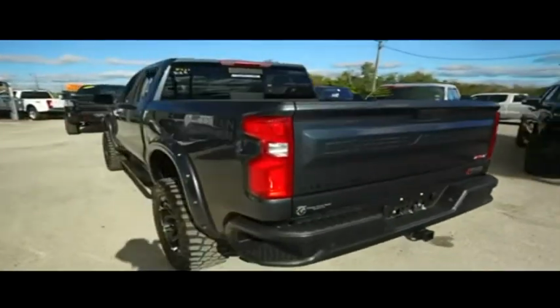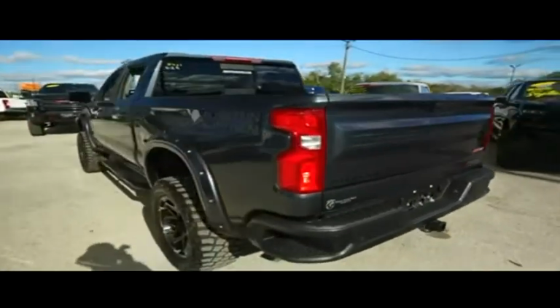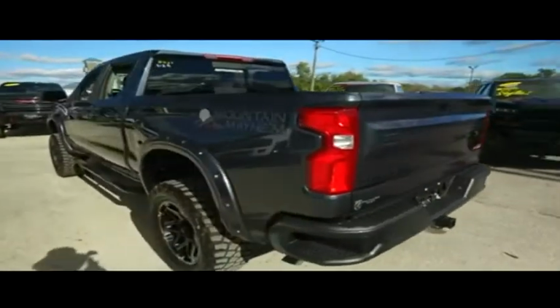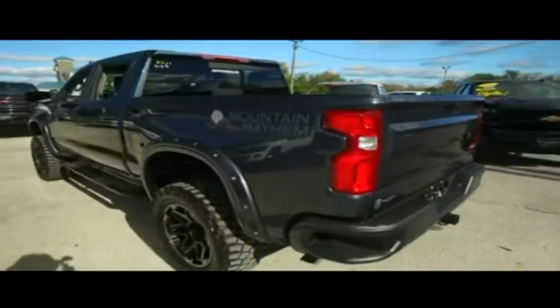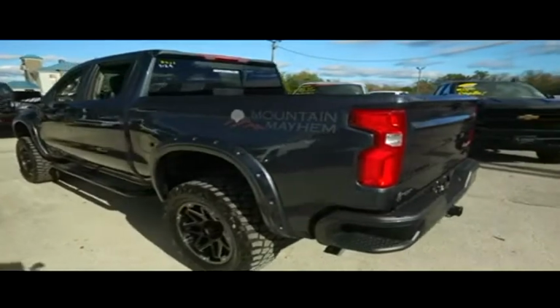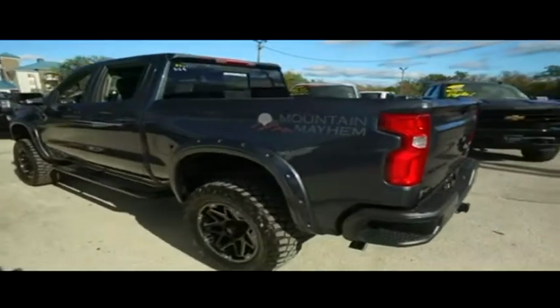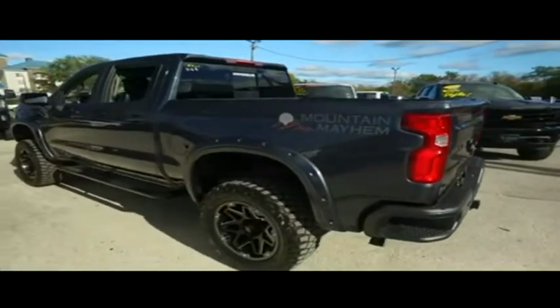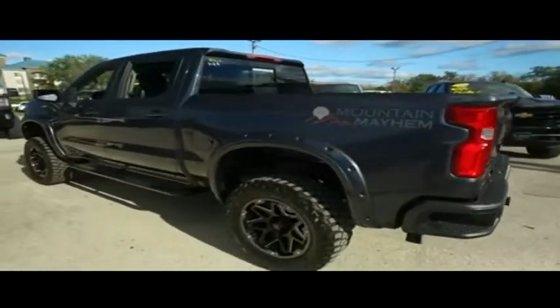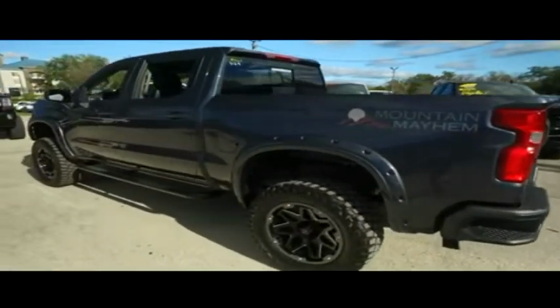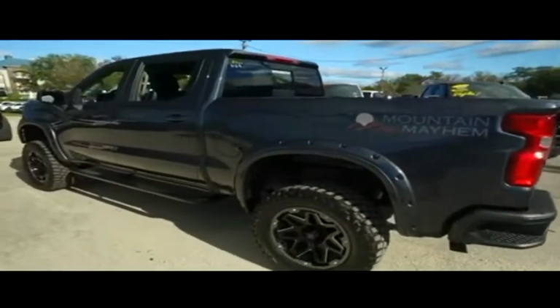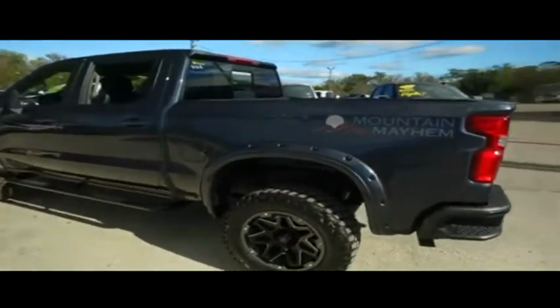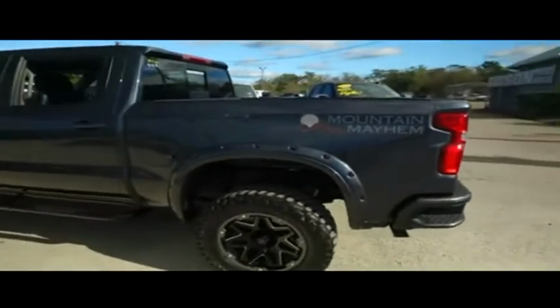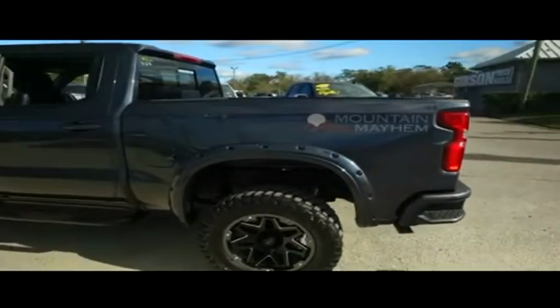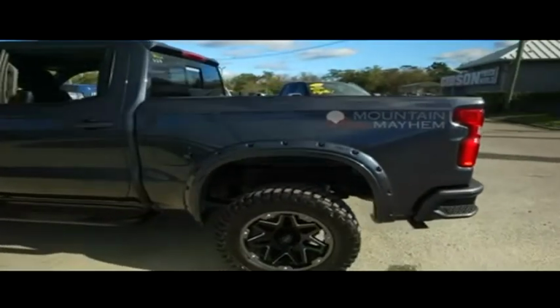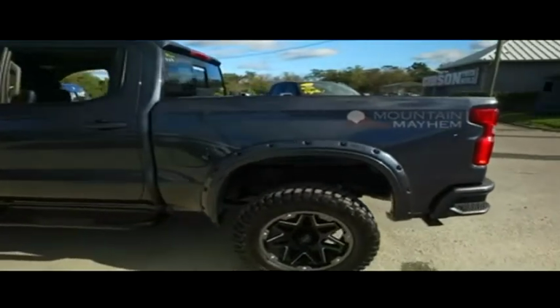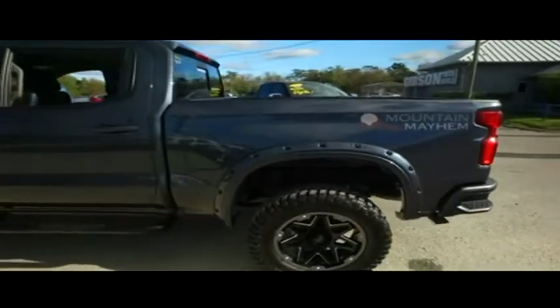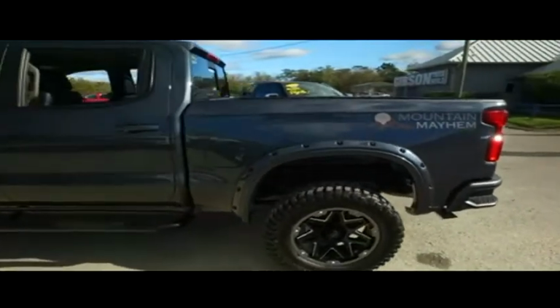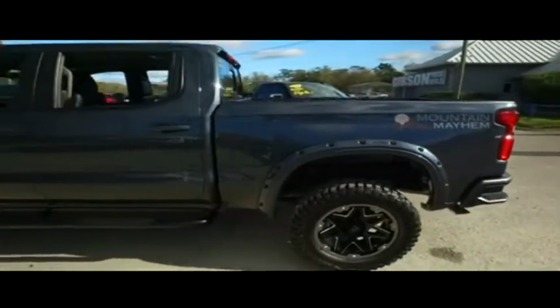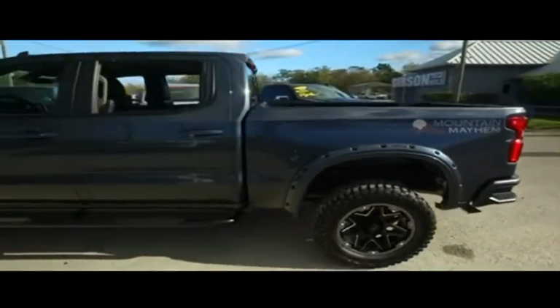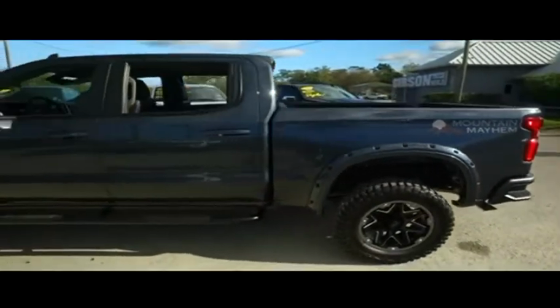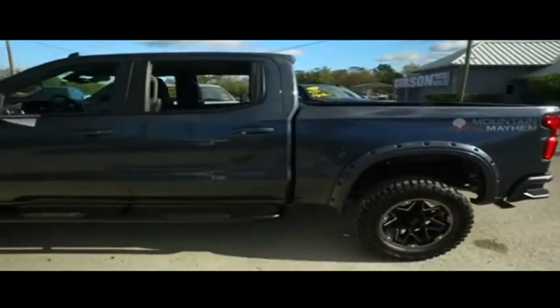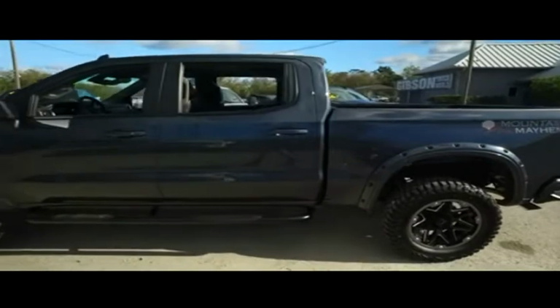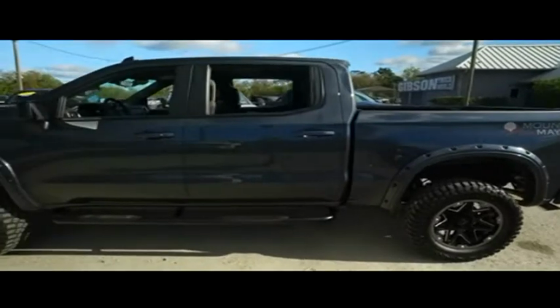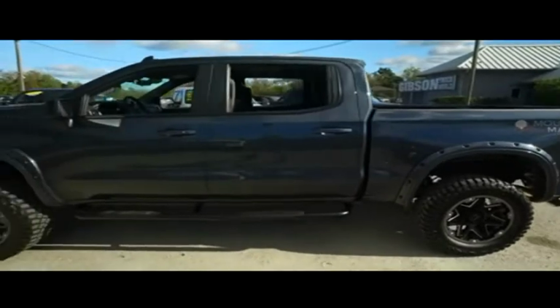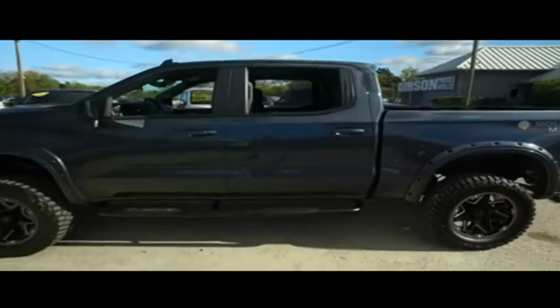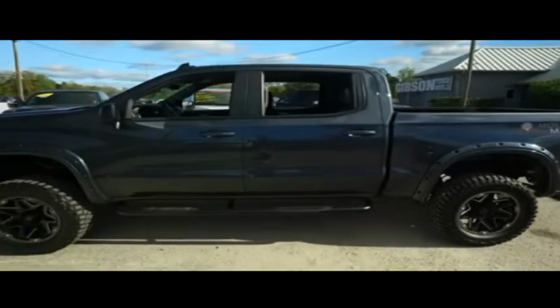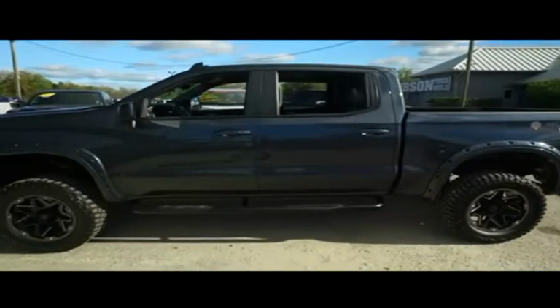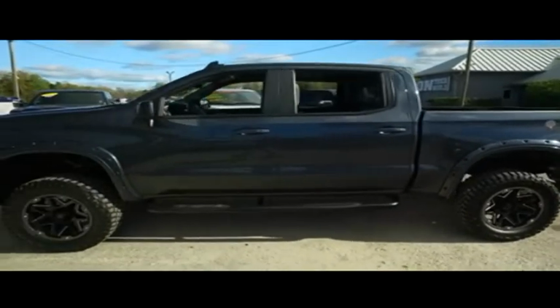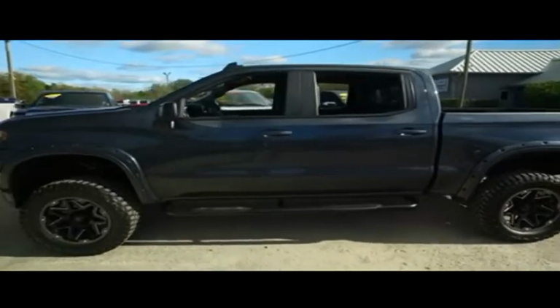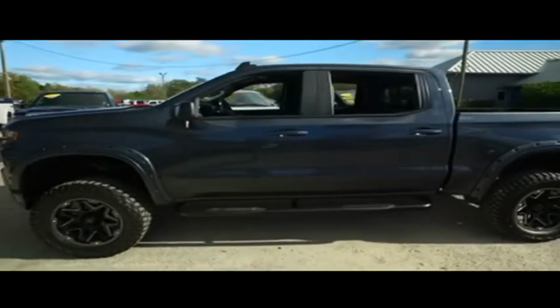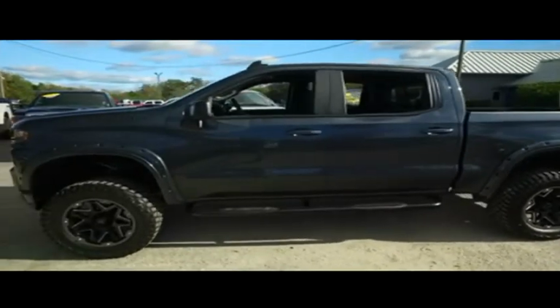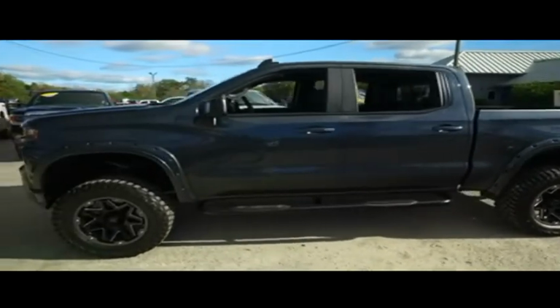Today, Gibson Truck World proudly presents this beautiful 2020 Chevy Silverado 1500 — brand new lifted monster with that Mountain Mayhem Custom Edition.